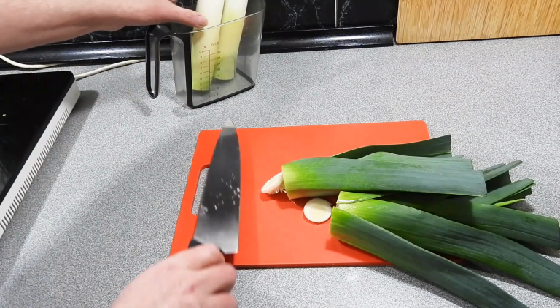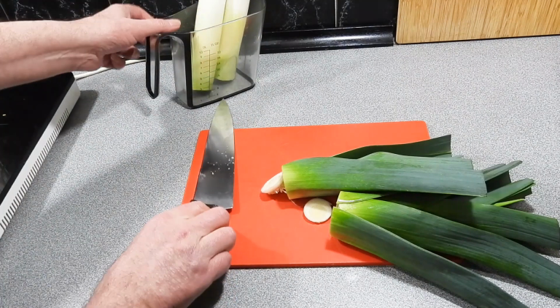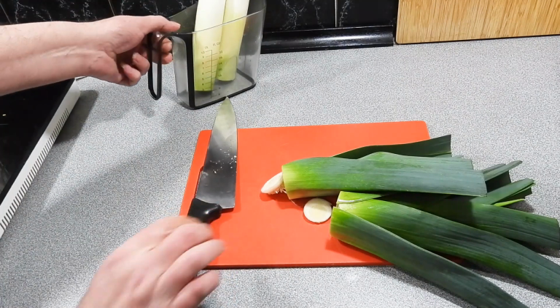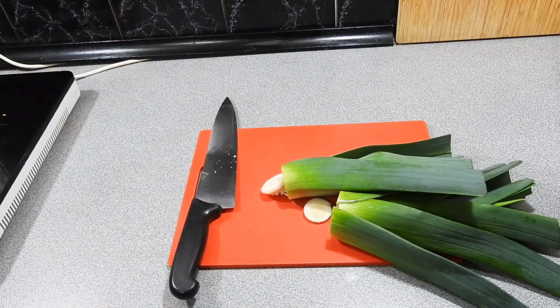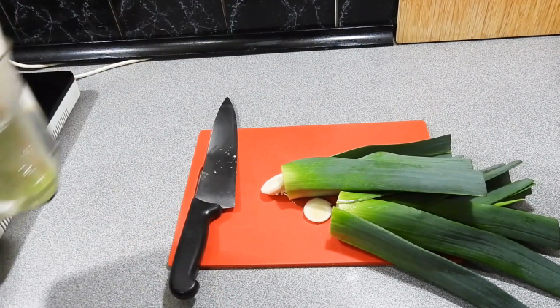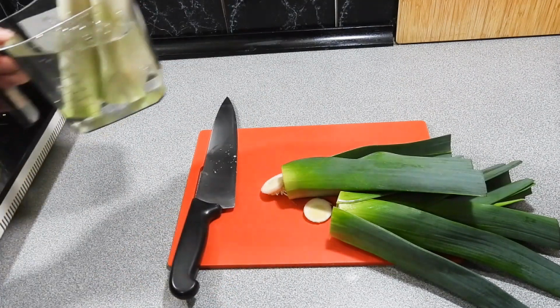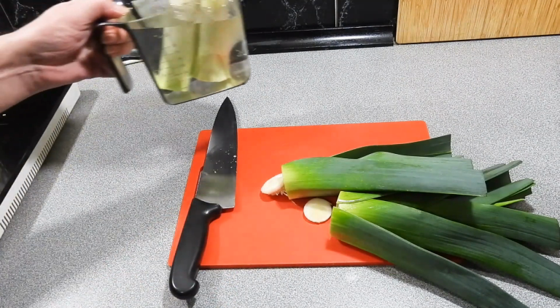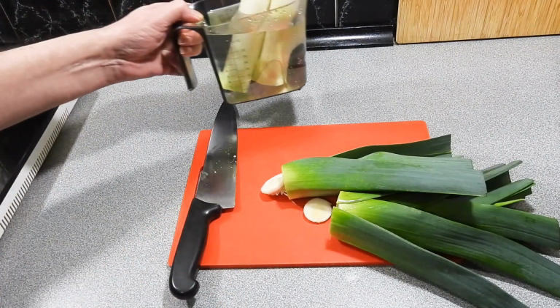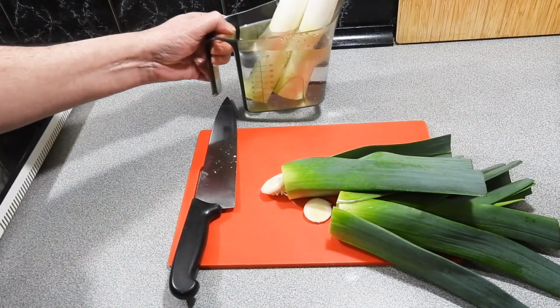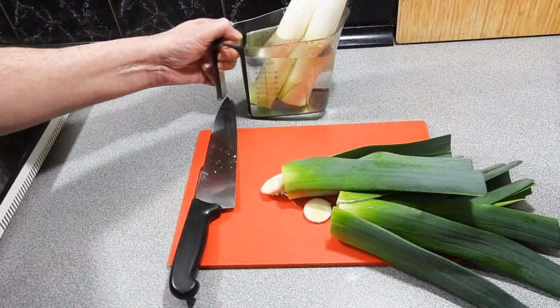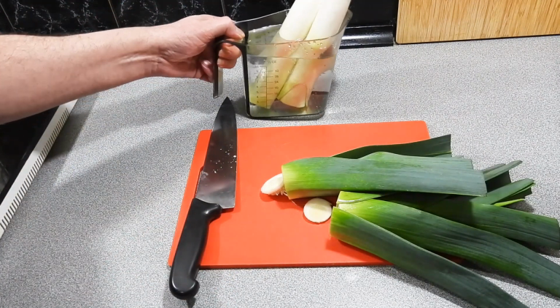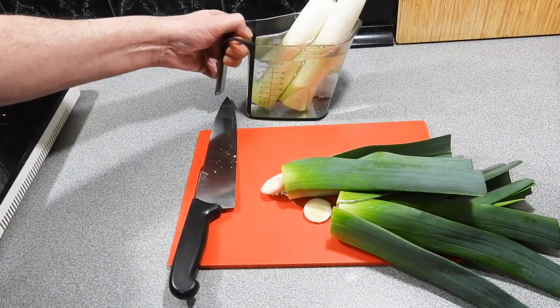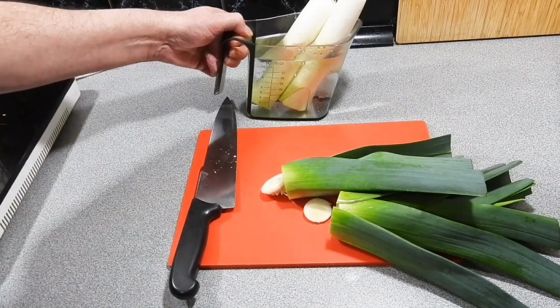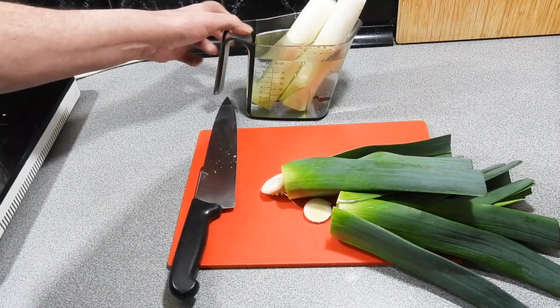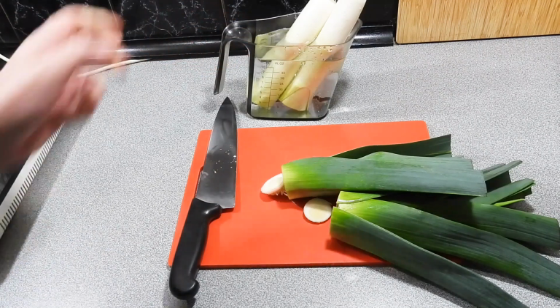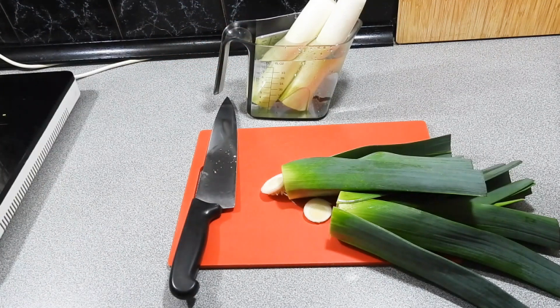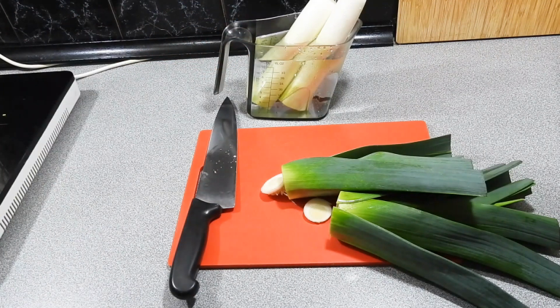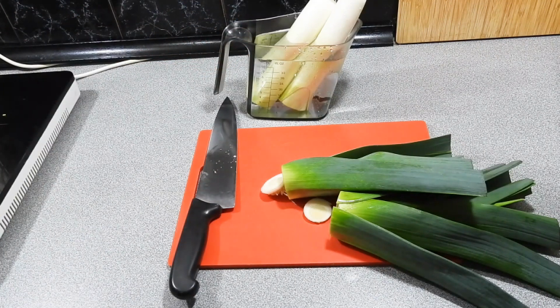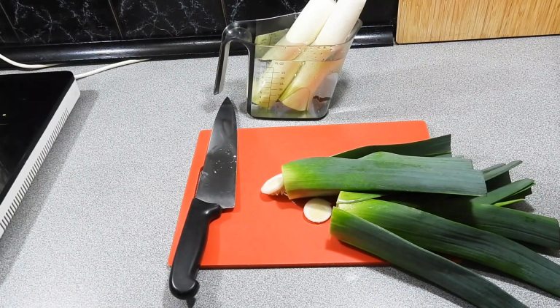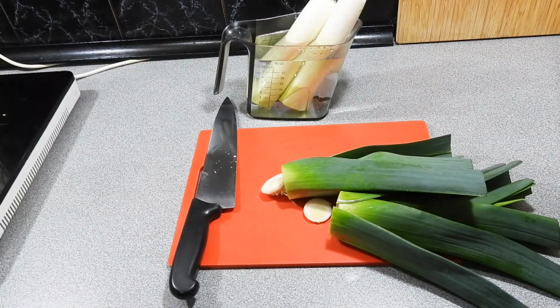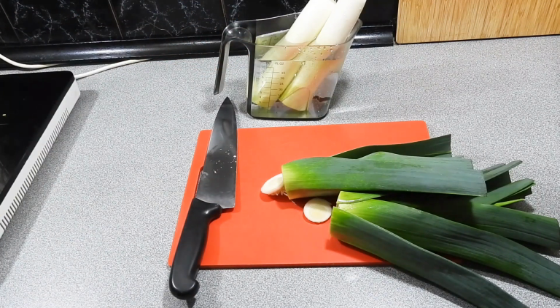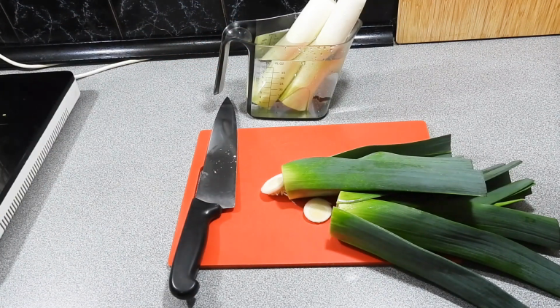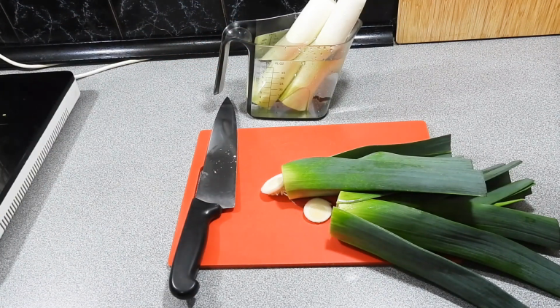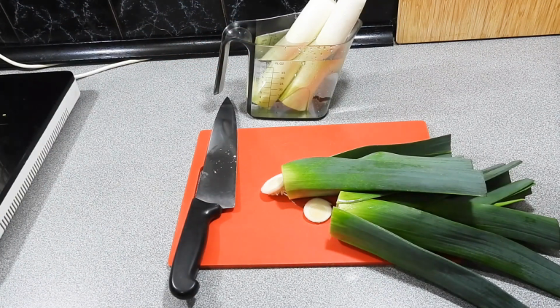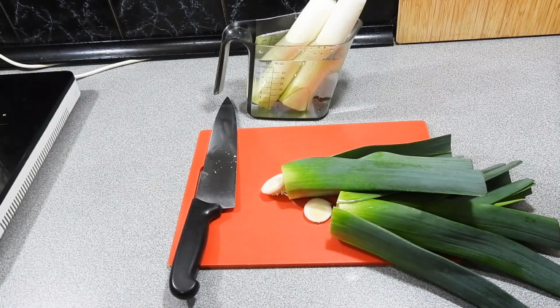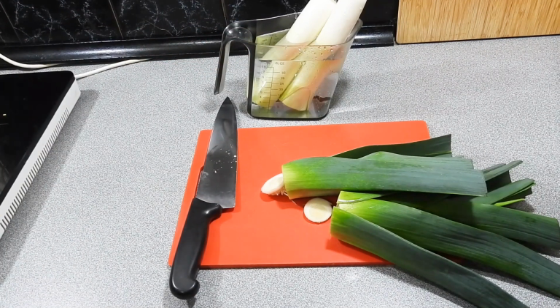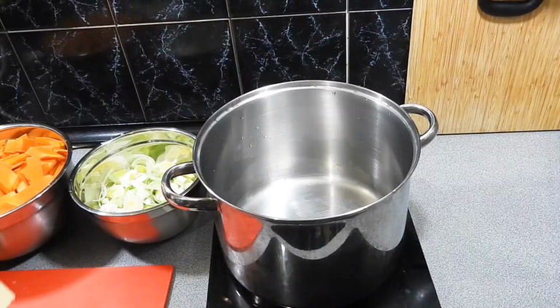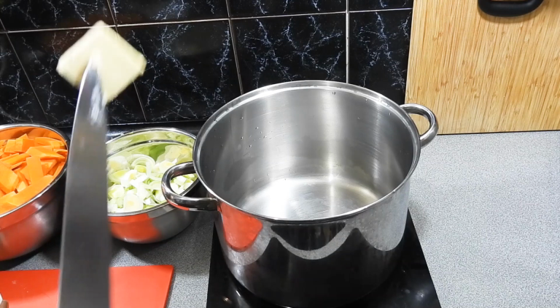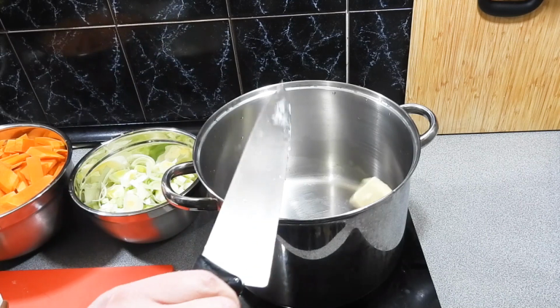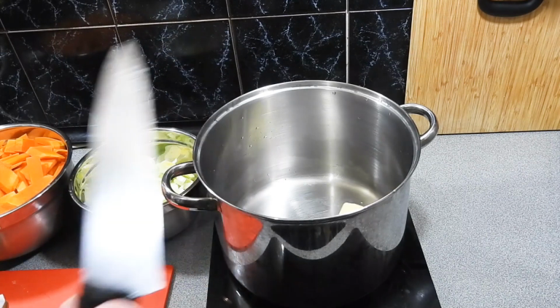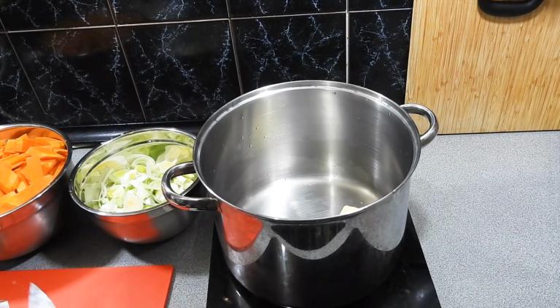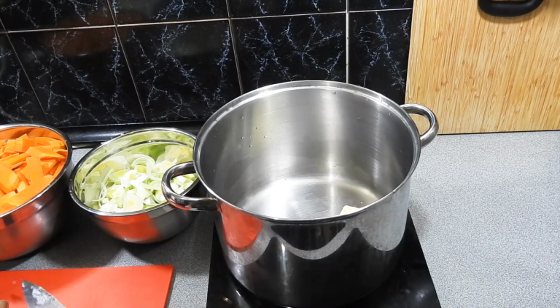Here's a little tip: put that upside down into a jug of water just like that and let it sit for around about half an hour, and all that dirt is just naturally going to fall straight out.